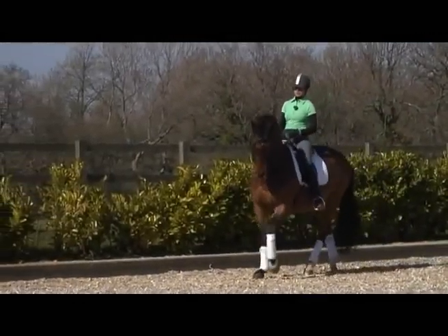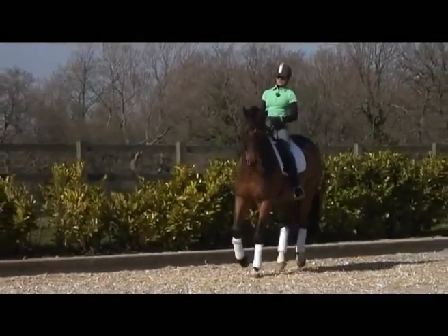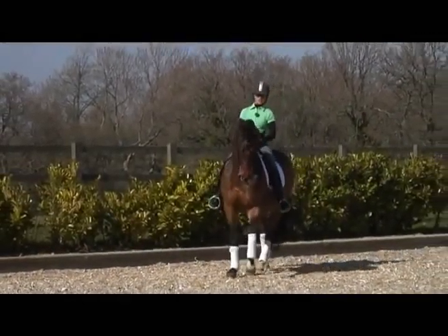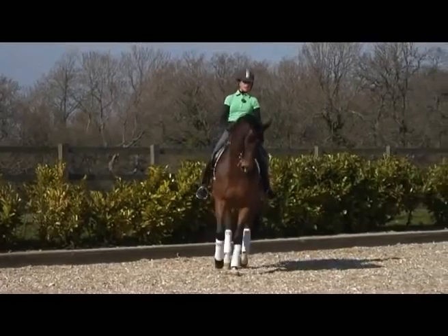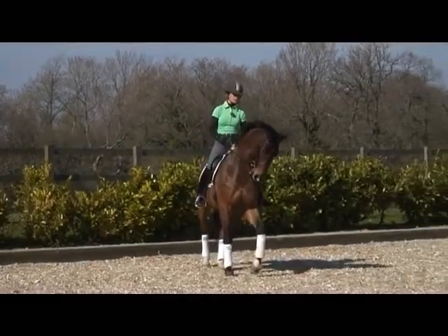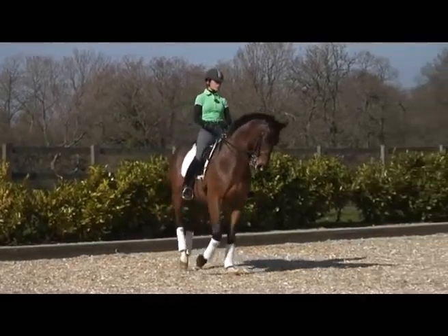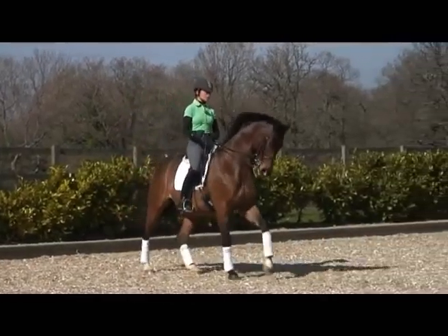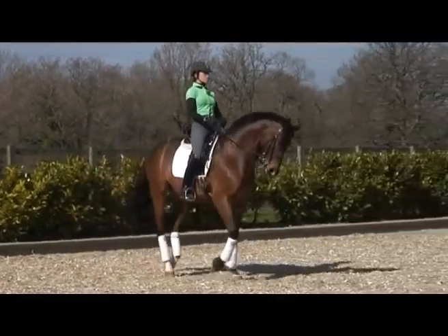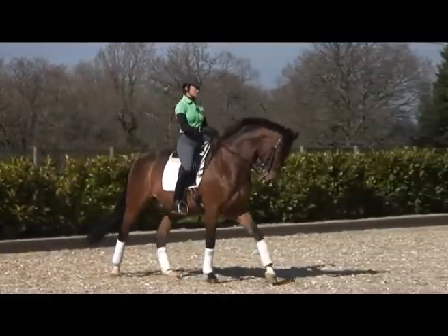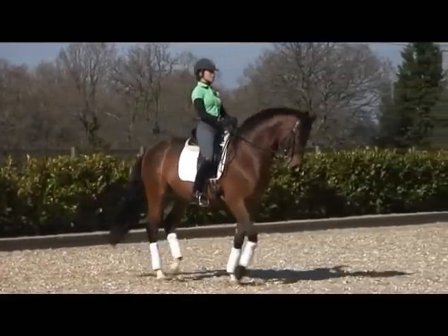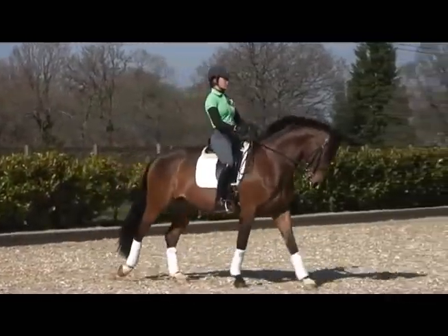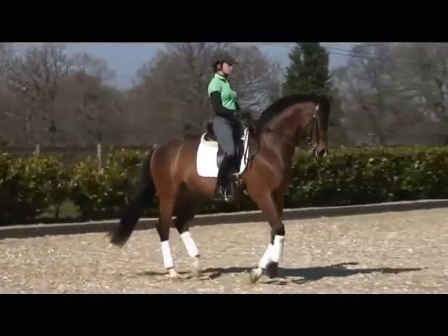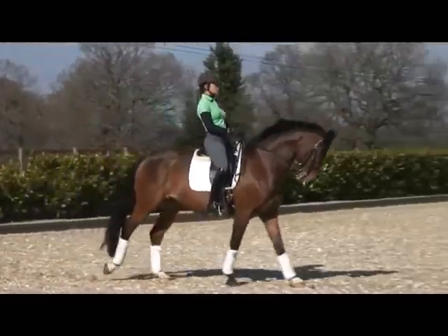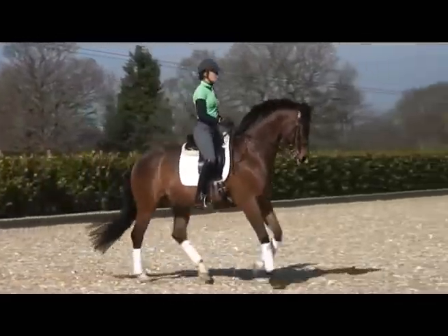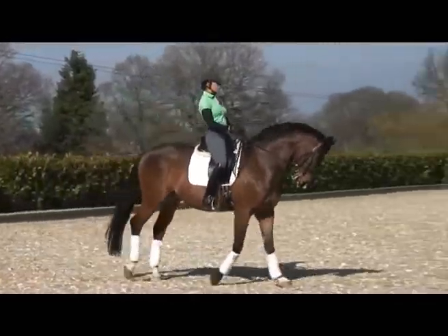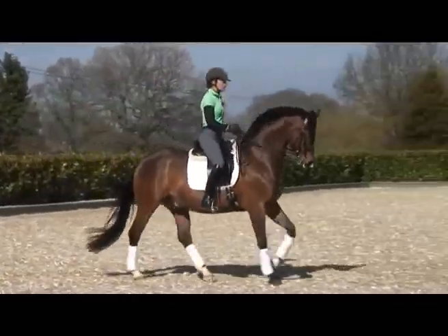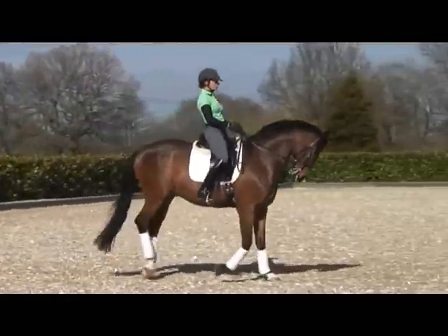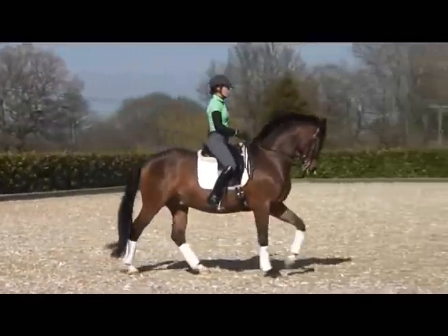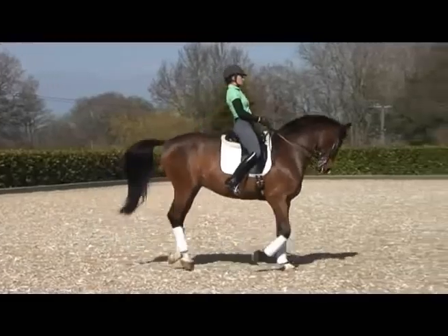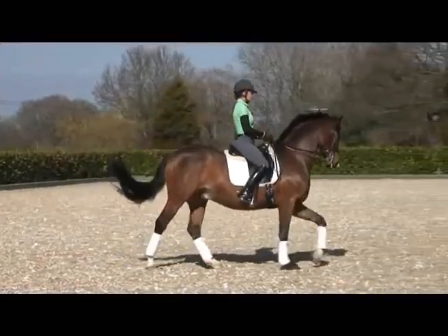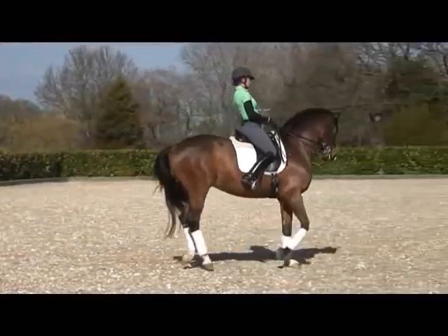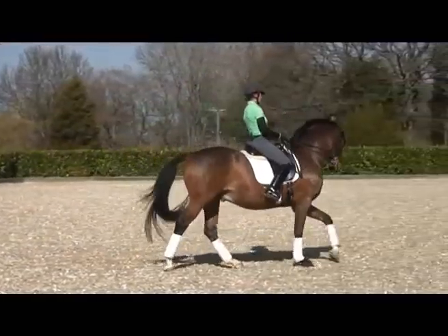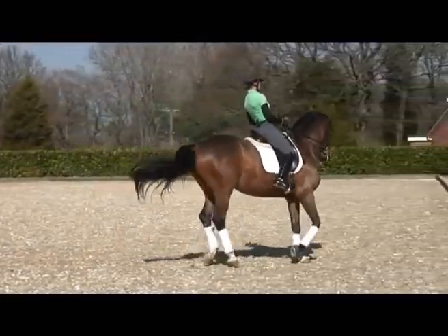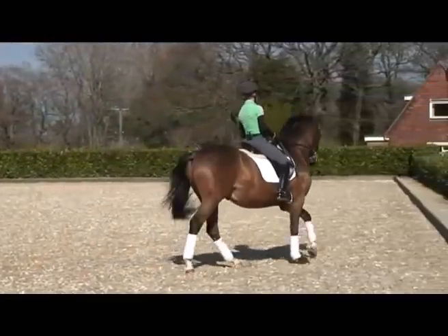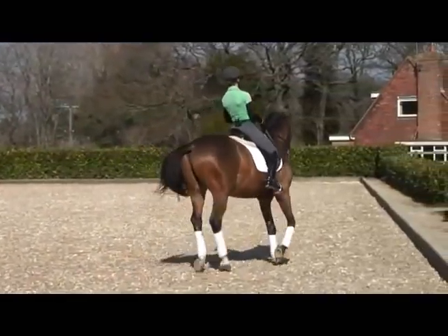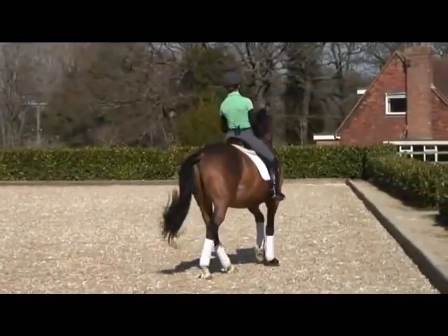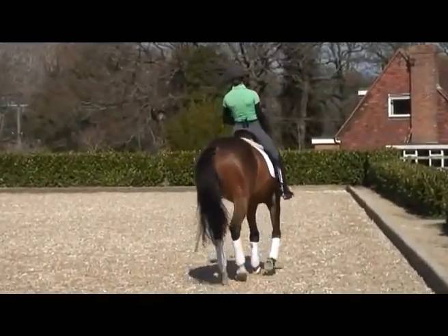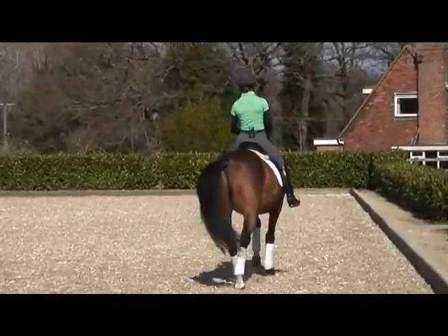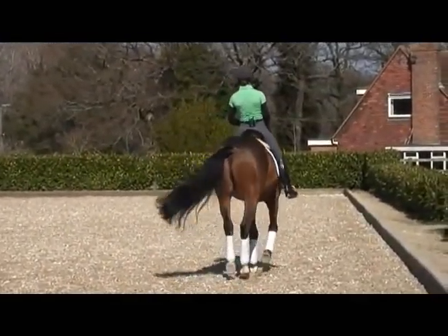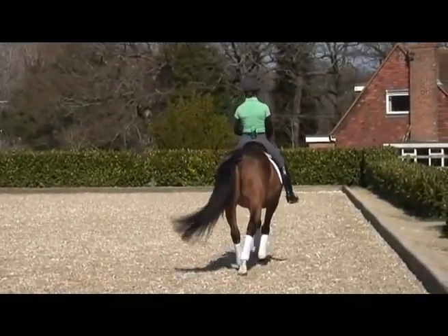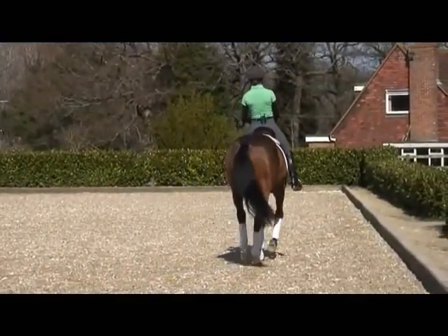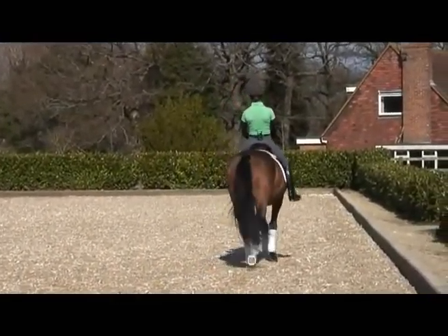Haunches in, turning the forehand. There — he tries to get too loose on my inside rein. Steady. Good, good, good boy.